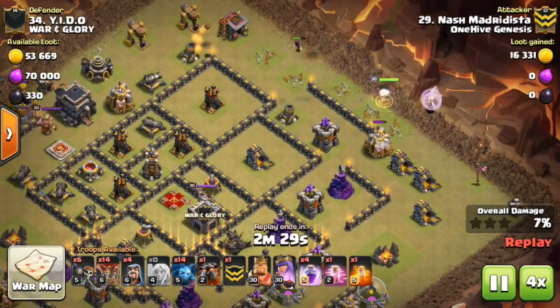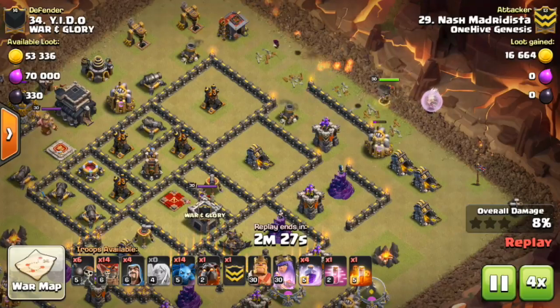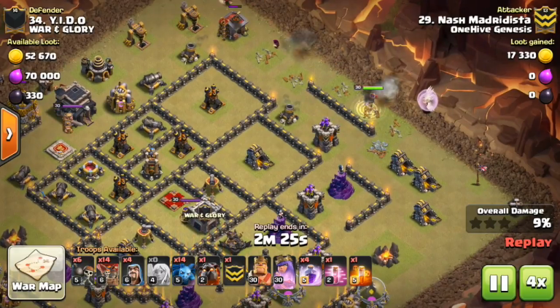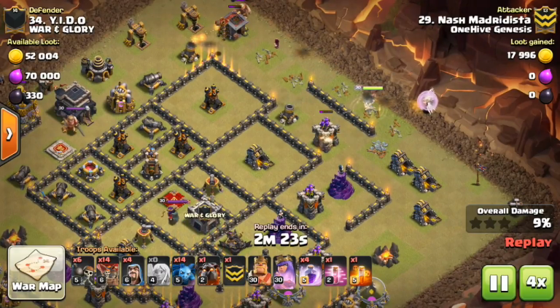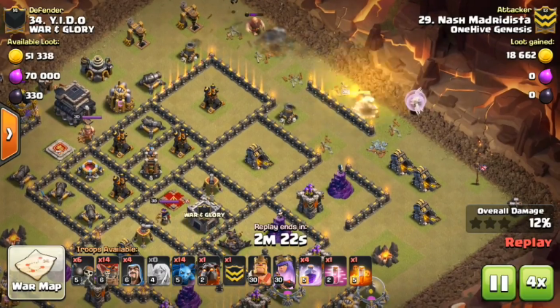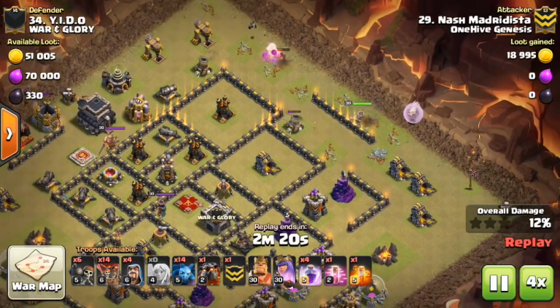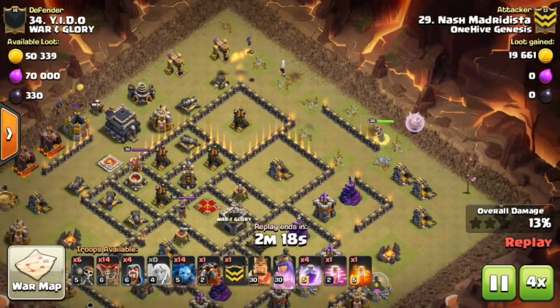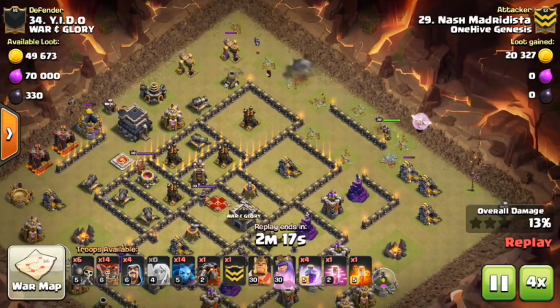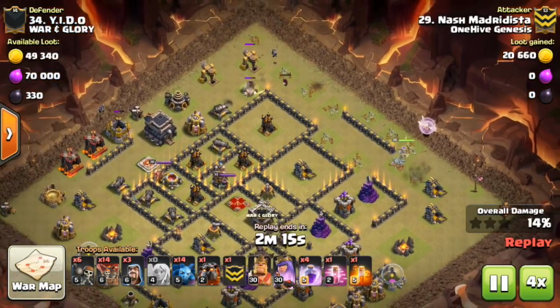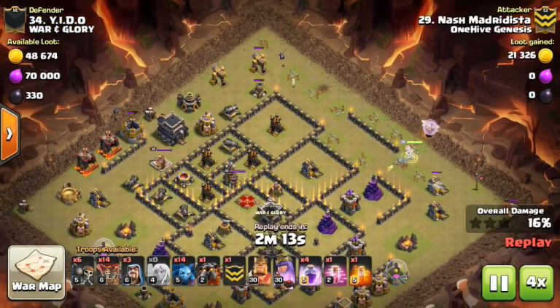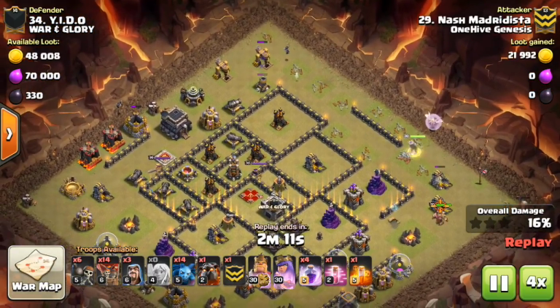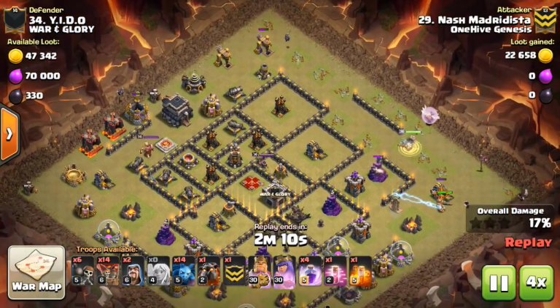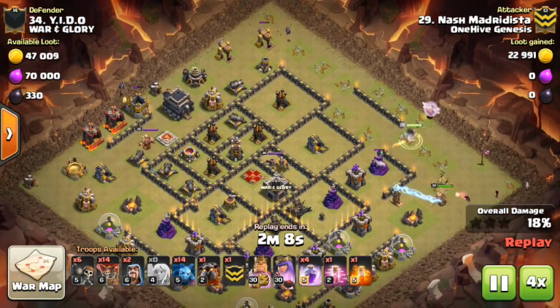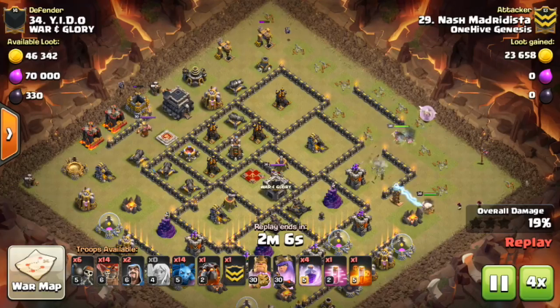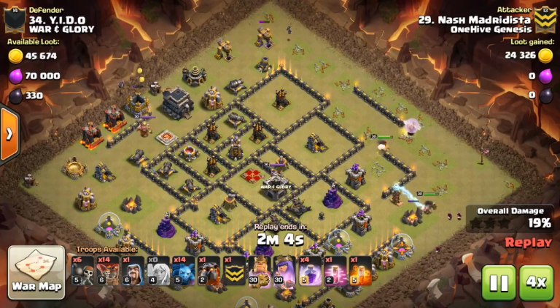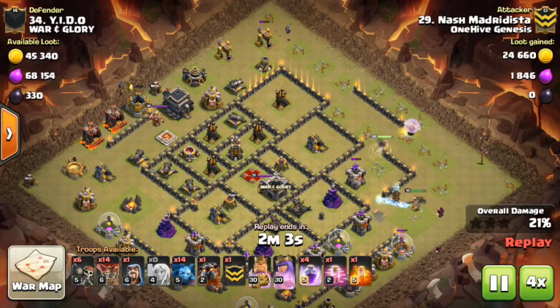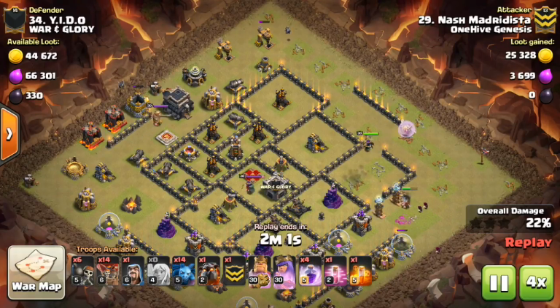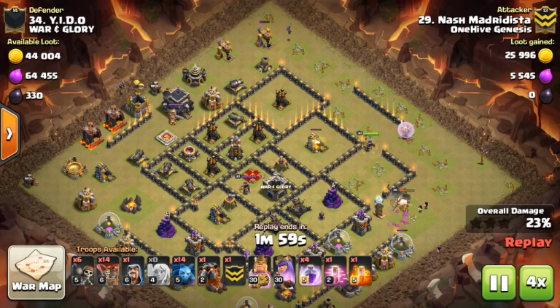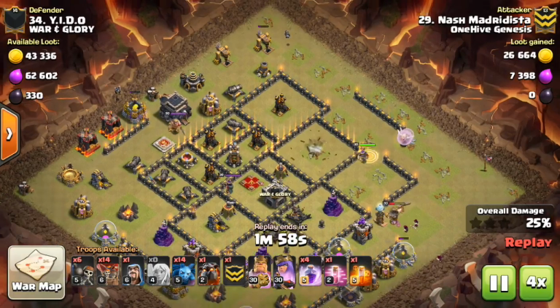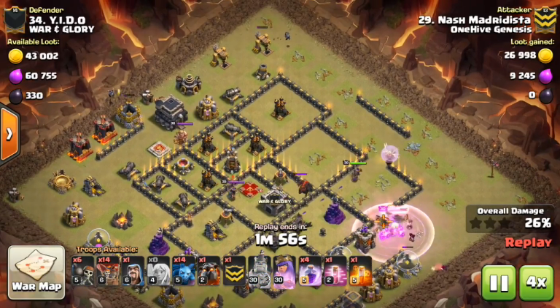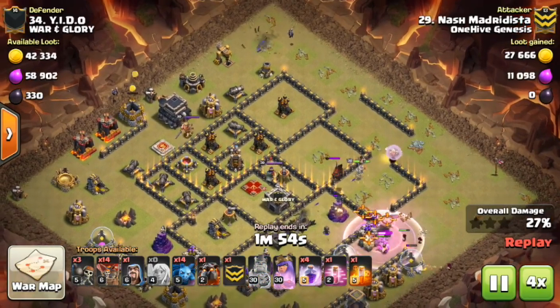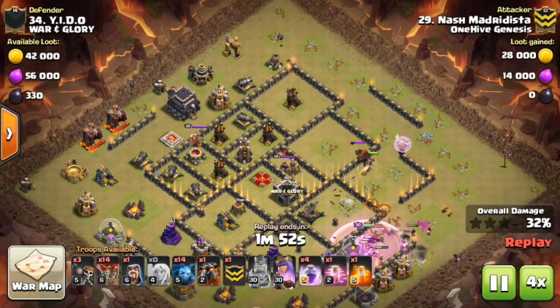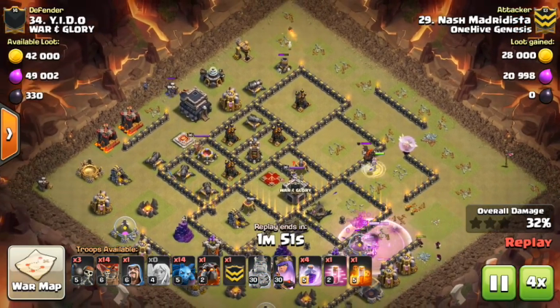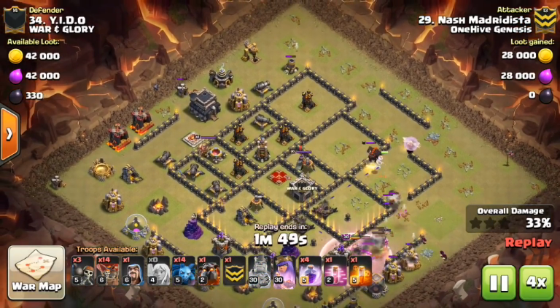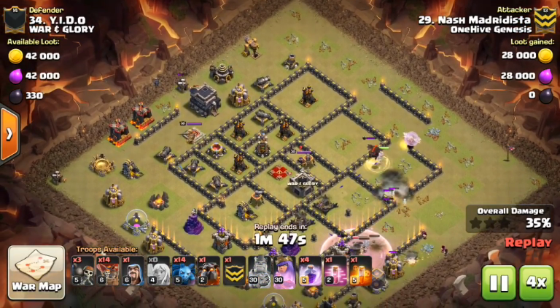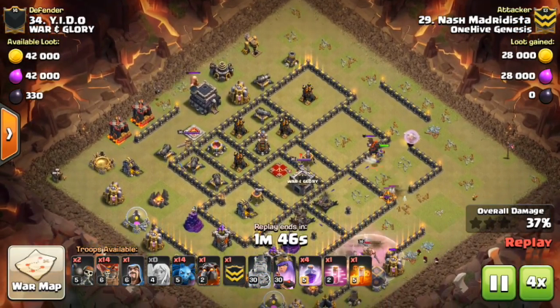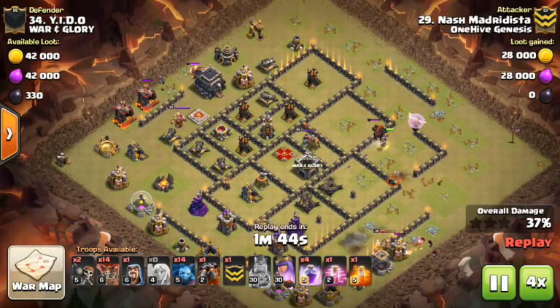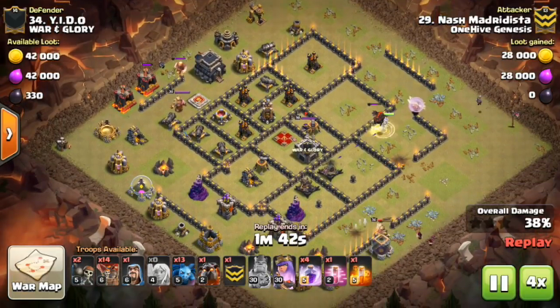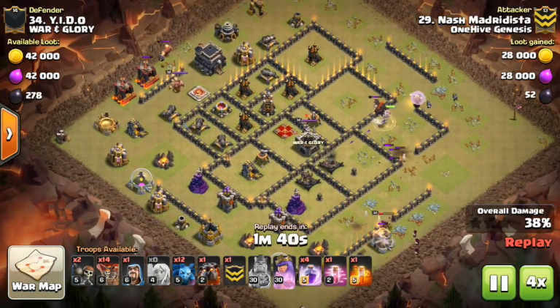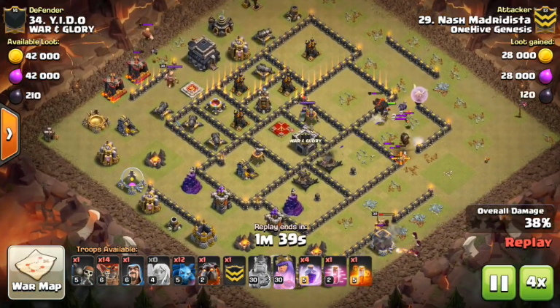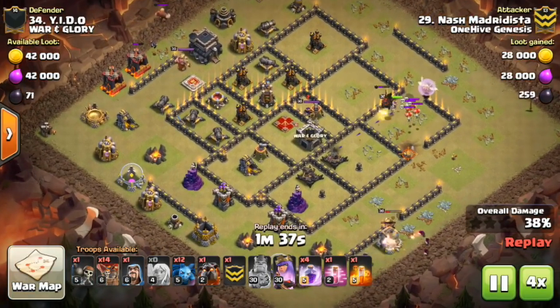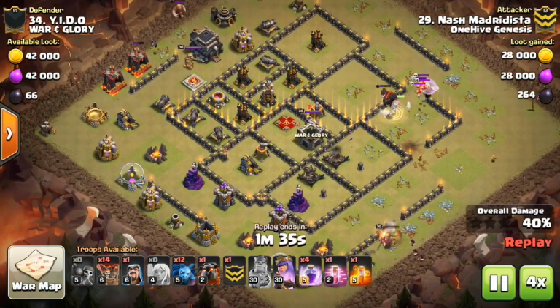The rage spell takes up twice the spell space that the haste spell does, but the advantages it has is it's bigger and it gives your balloons a damage increase. The only downside is that it doesn't speed up your balloons quite as quickly.